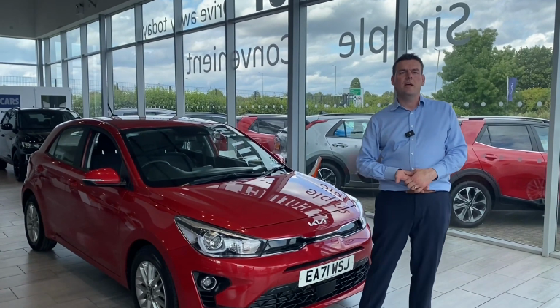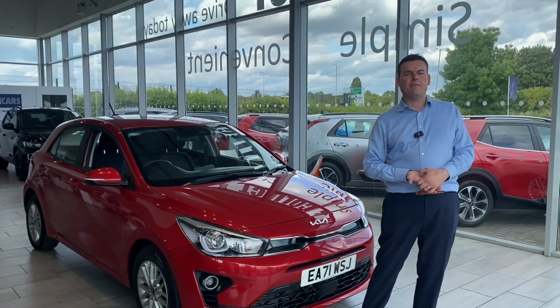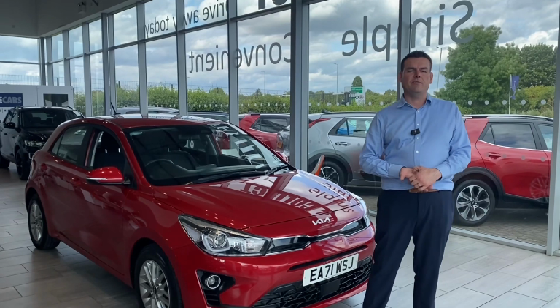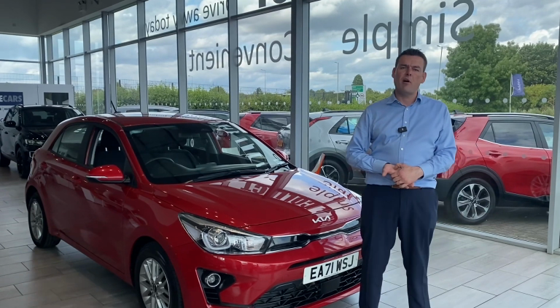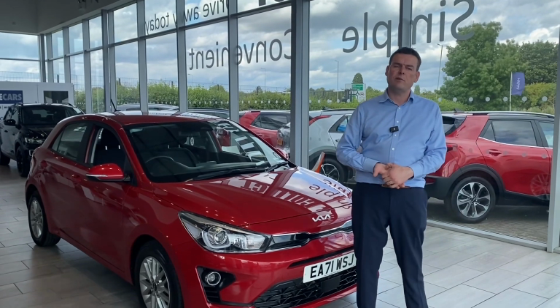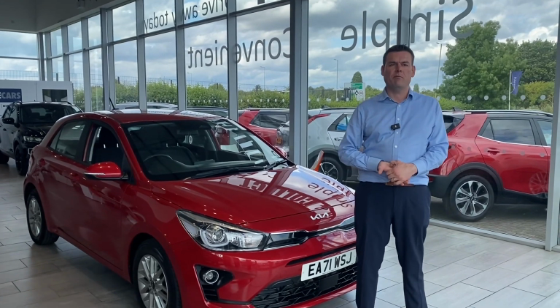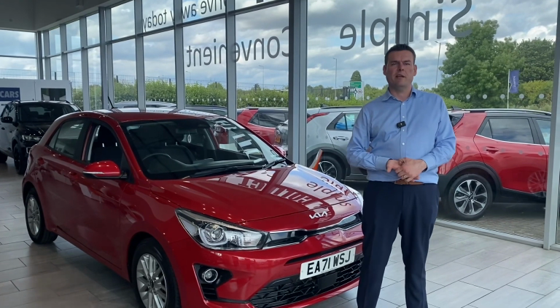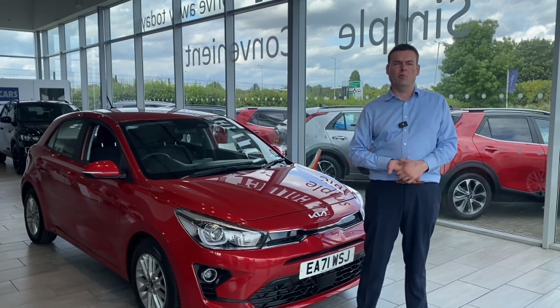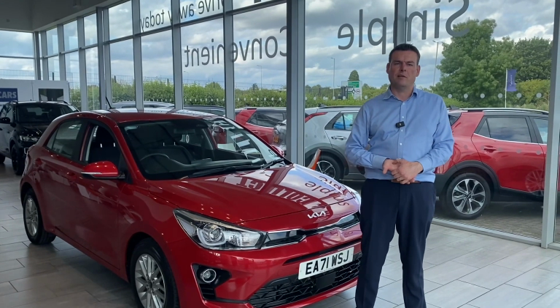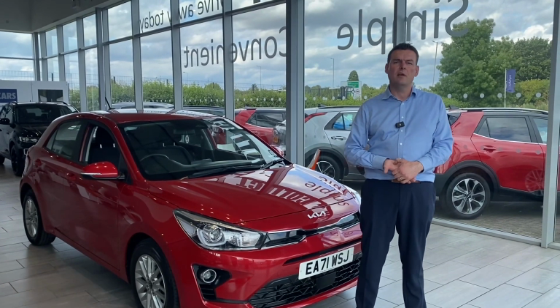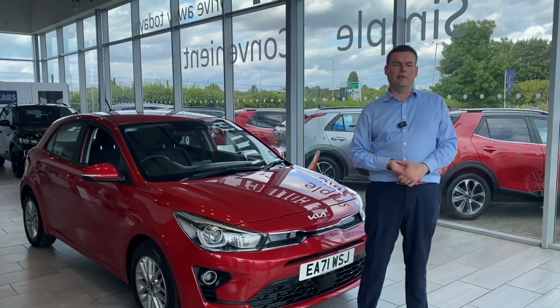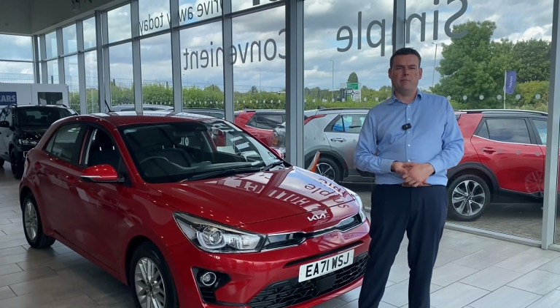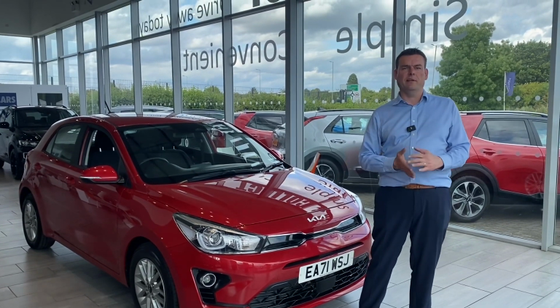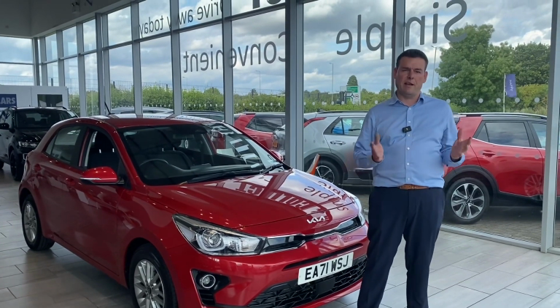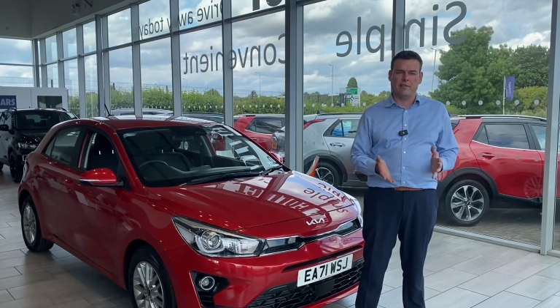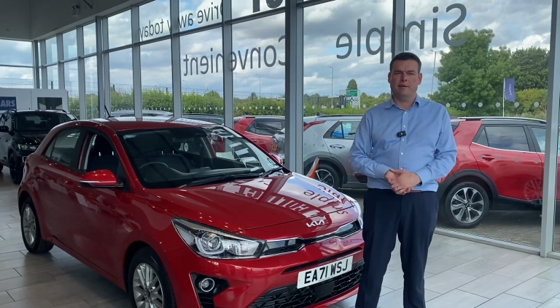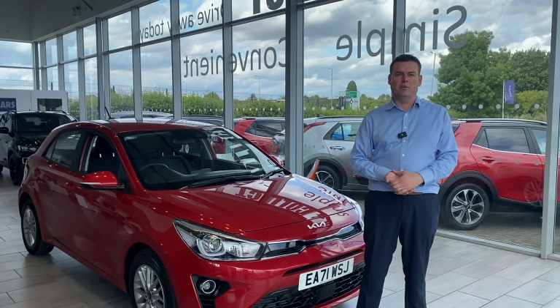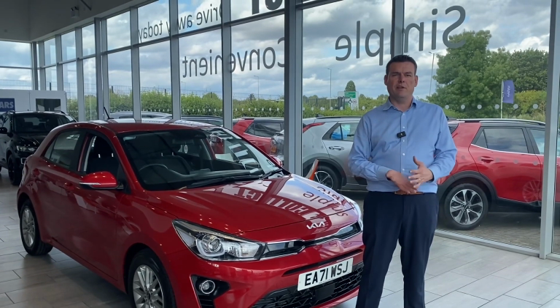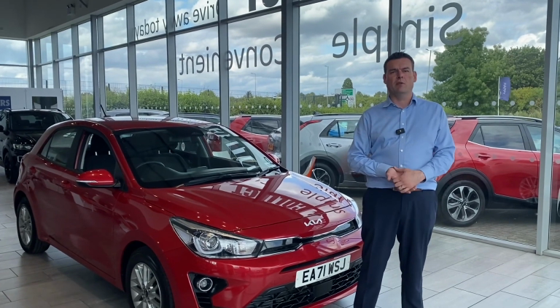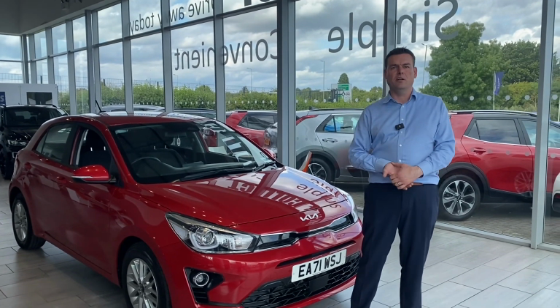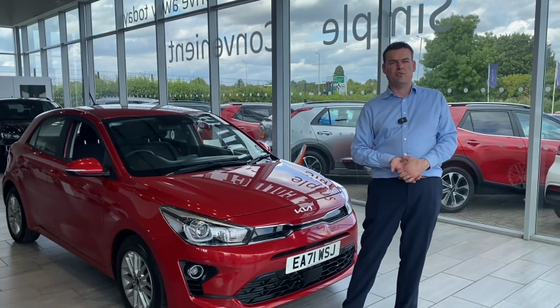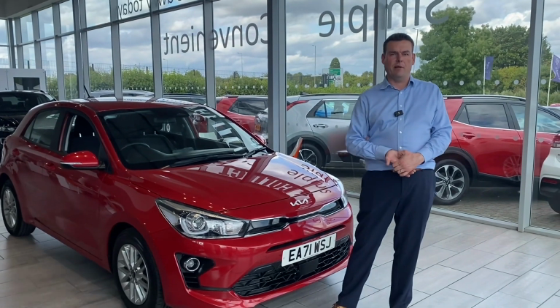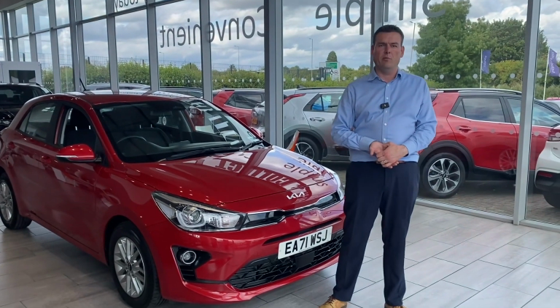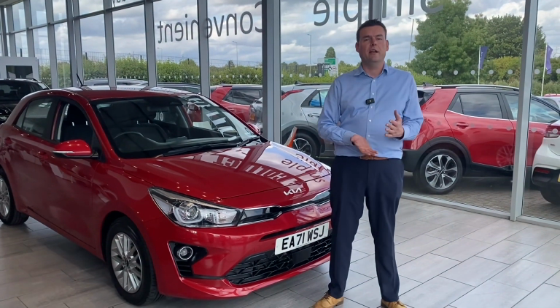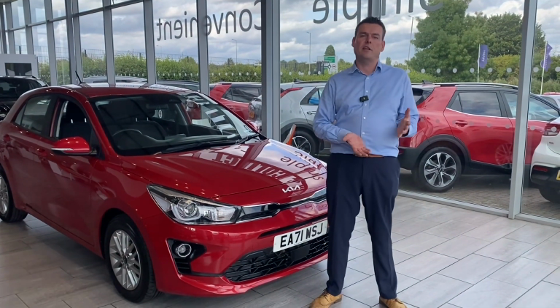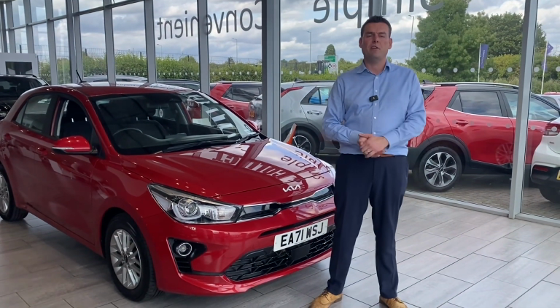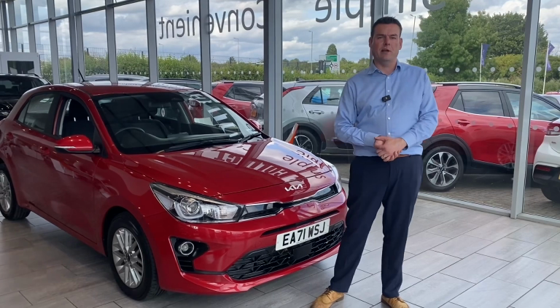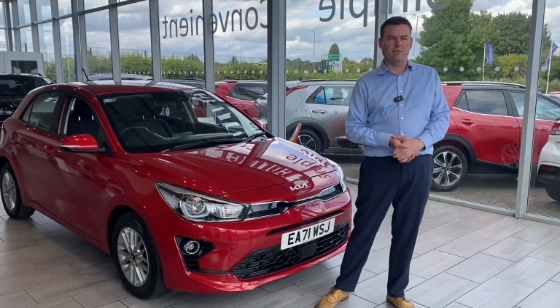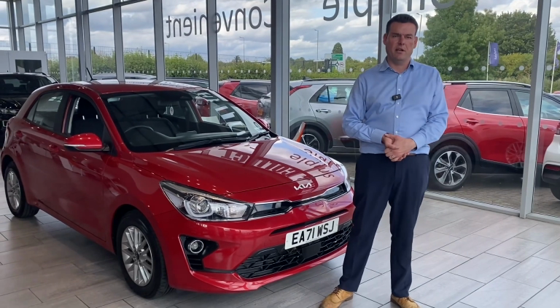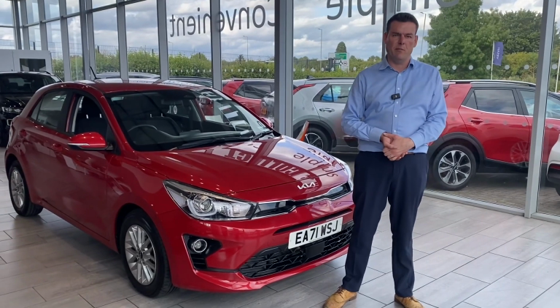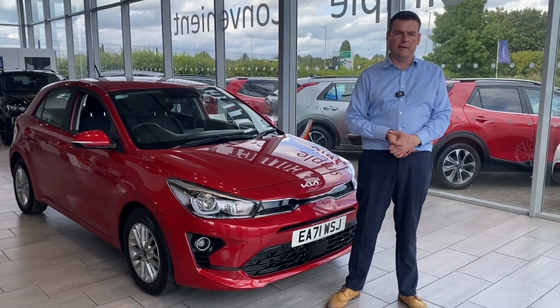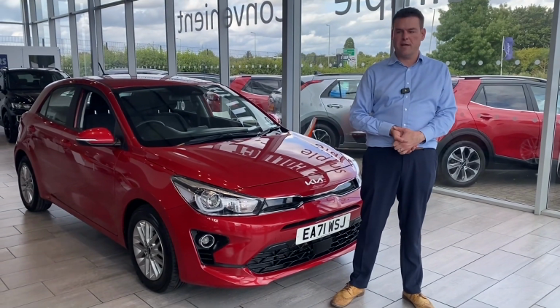If you have a need for some finance, we've got funding available with Blackhorse and we can do same-day funding, so you can drive in in your old car and drive straight out in your new one. And if you'd like it delivered, we'll do that free of charge within a 50-mile radius of Thame.